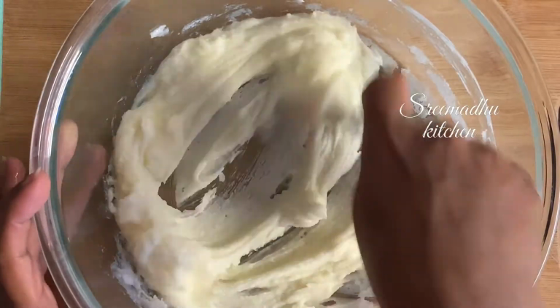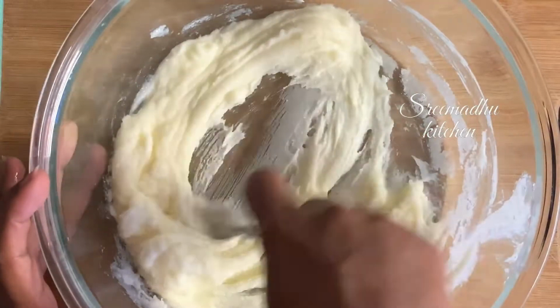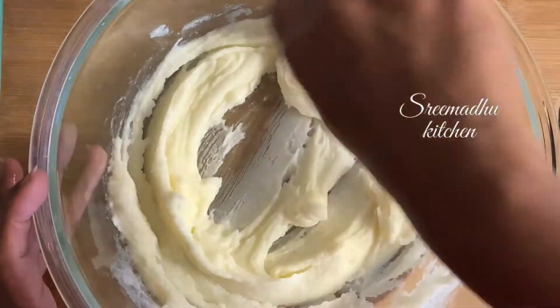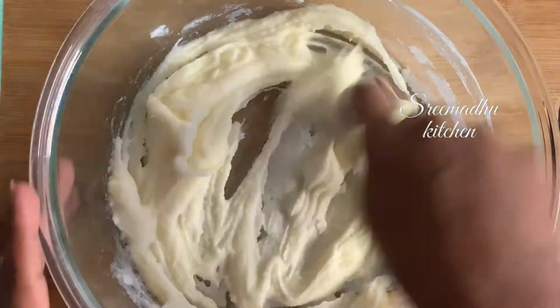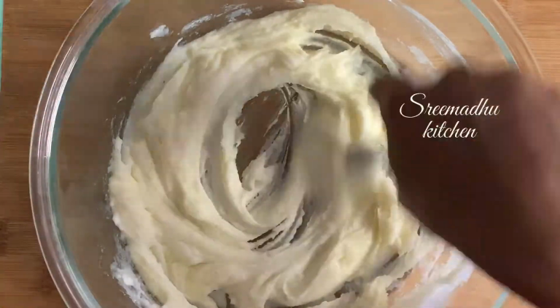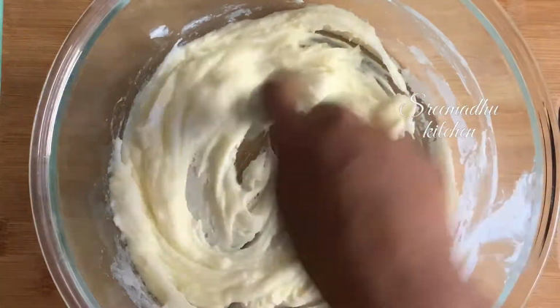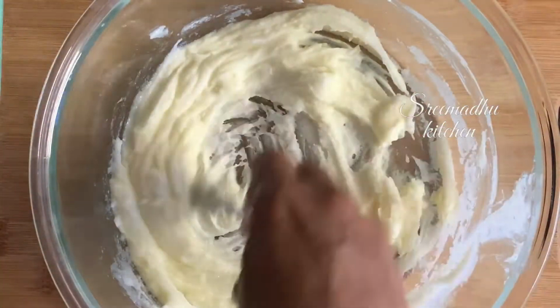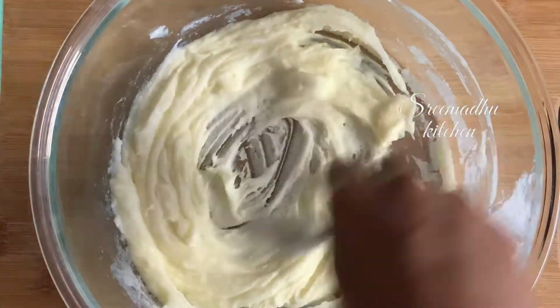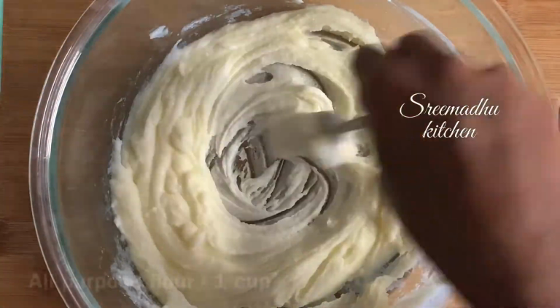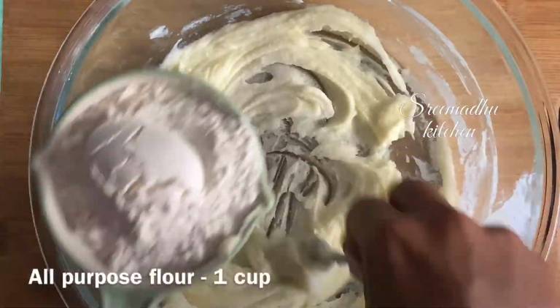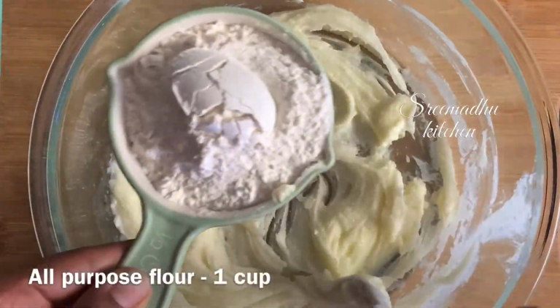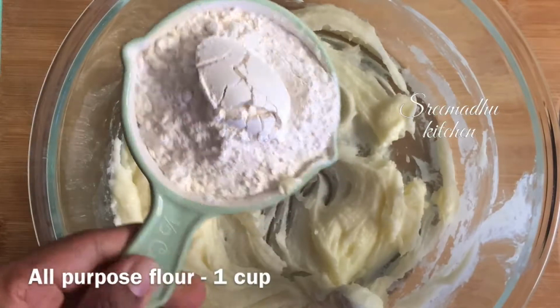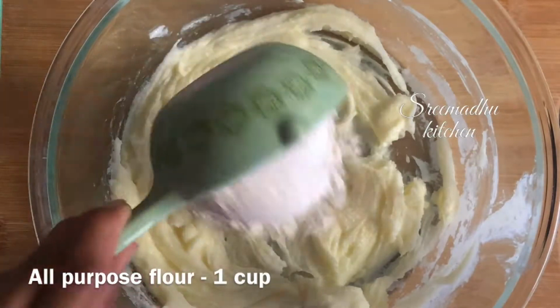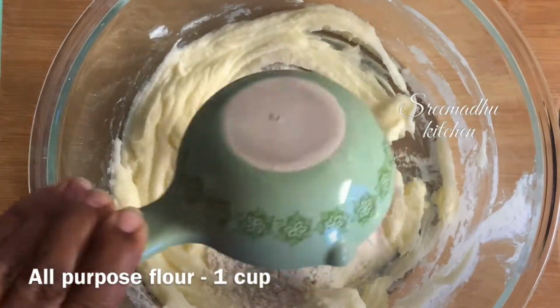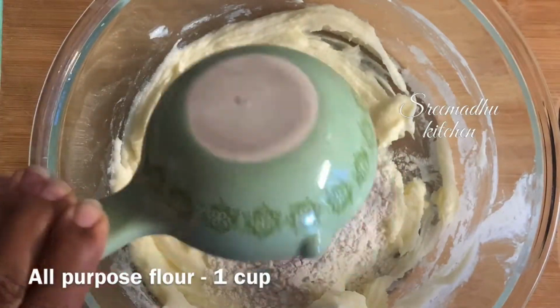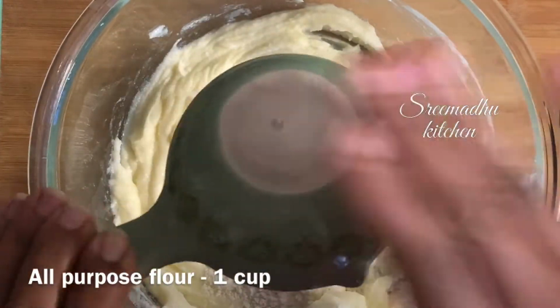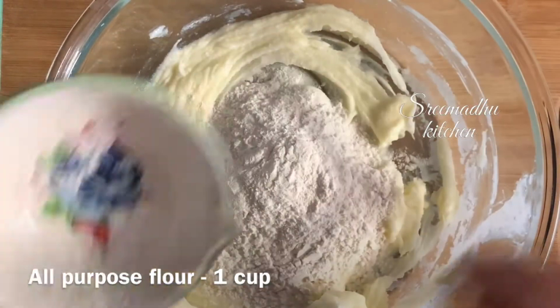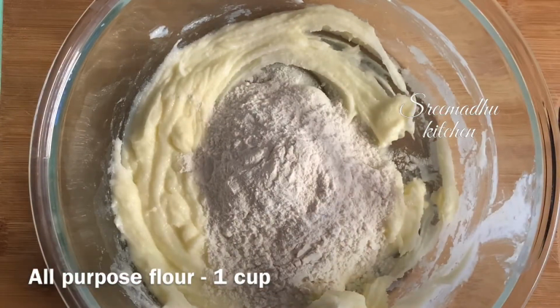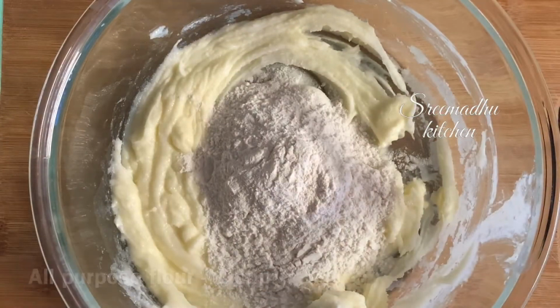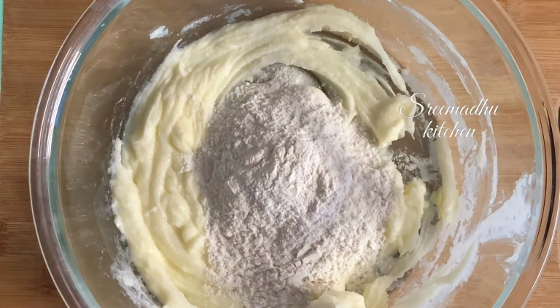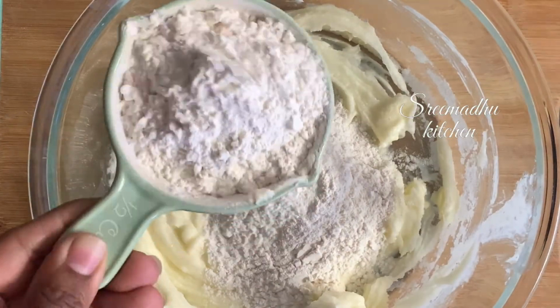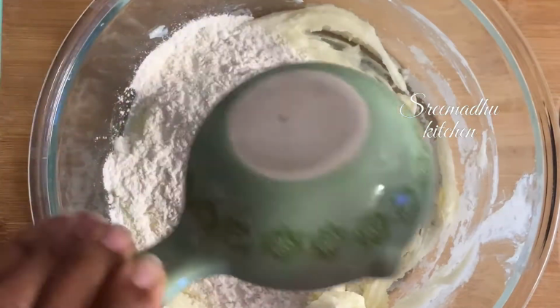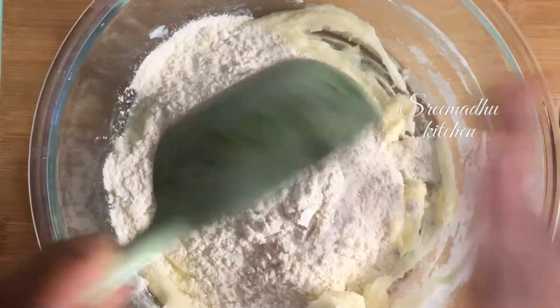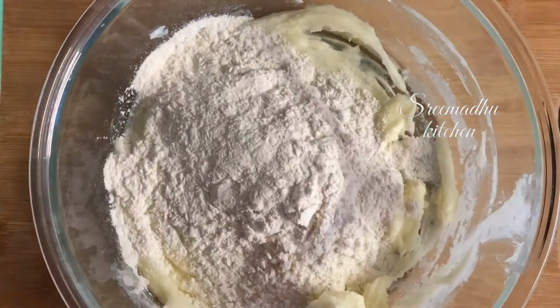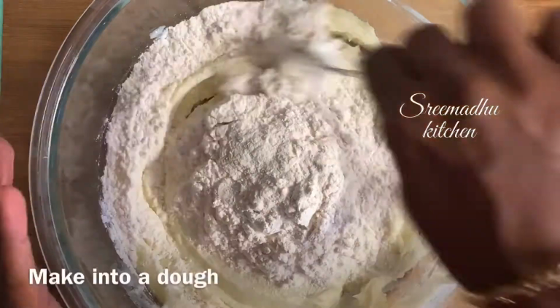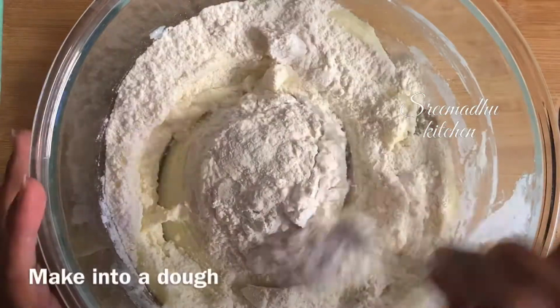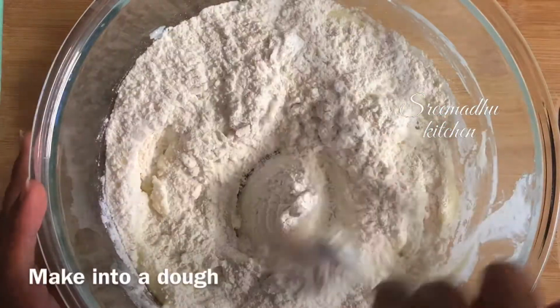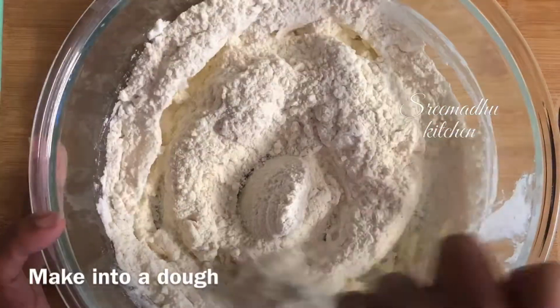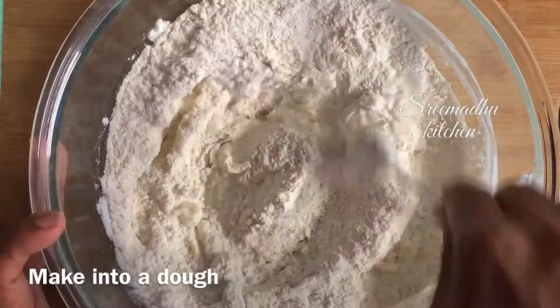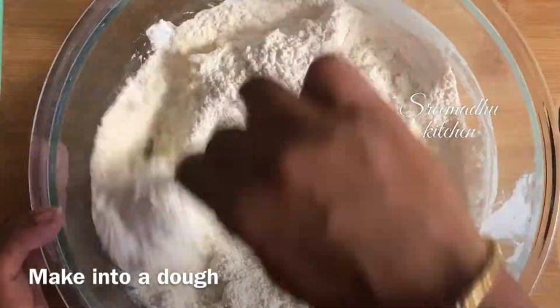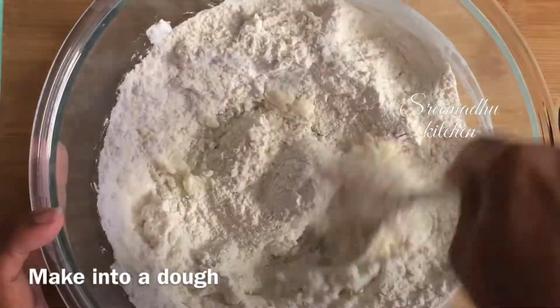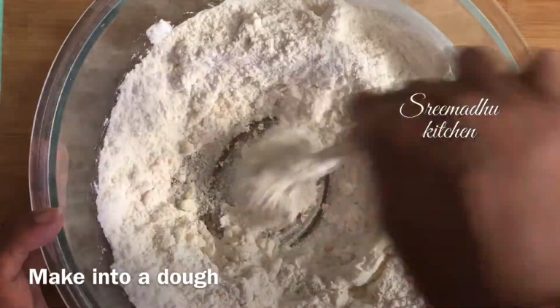It will be creamy. It will make the texture of the cookie. 1 cup of maida — this is a half cup measurement. You can use the same half cup measure for the sugar.